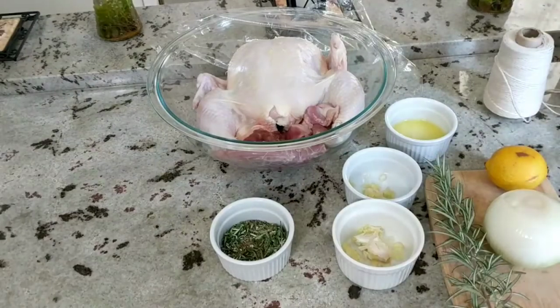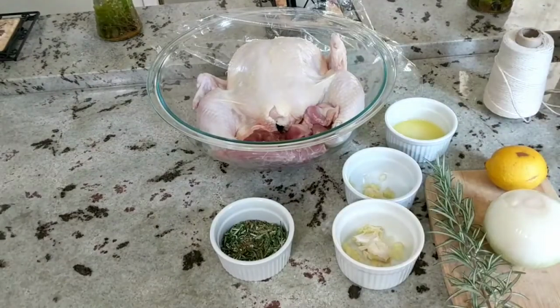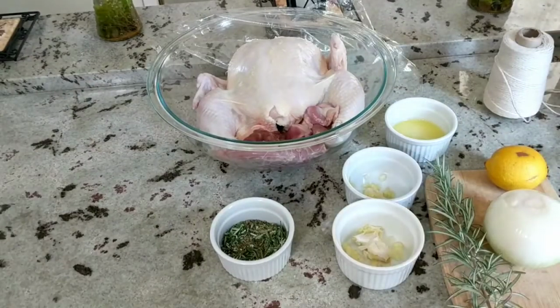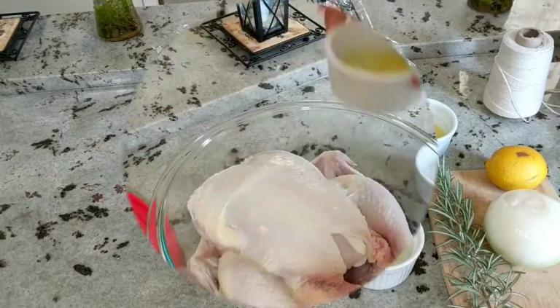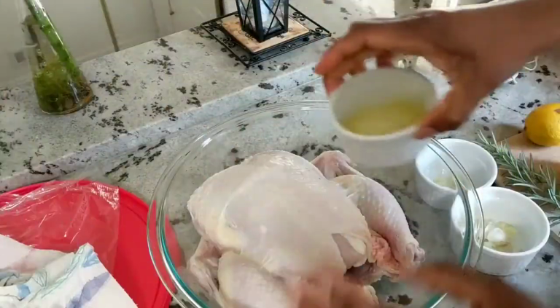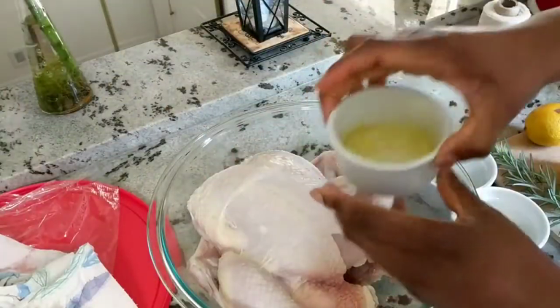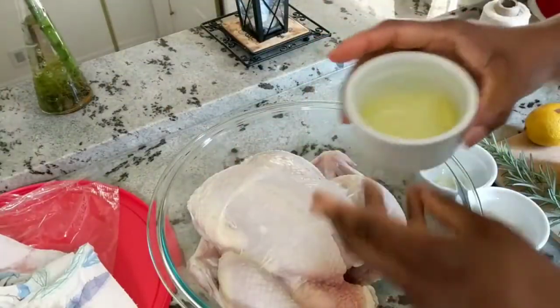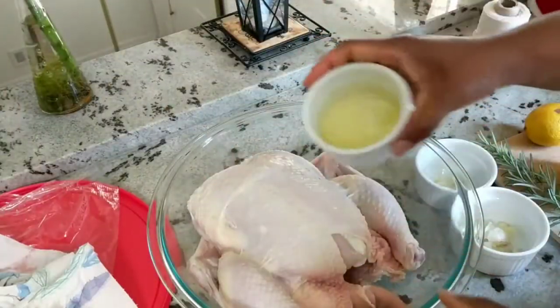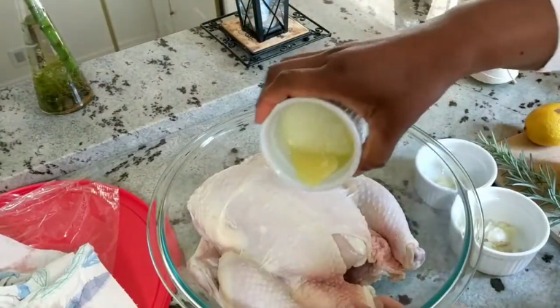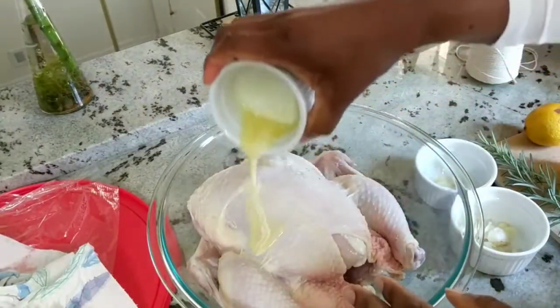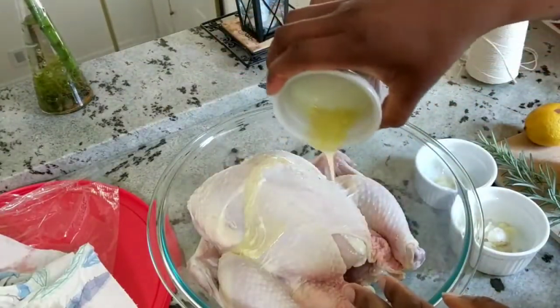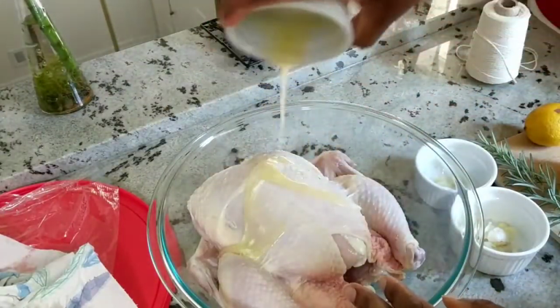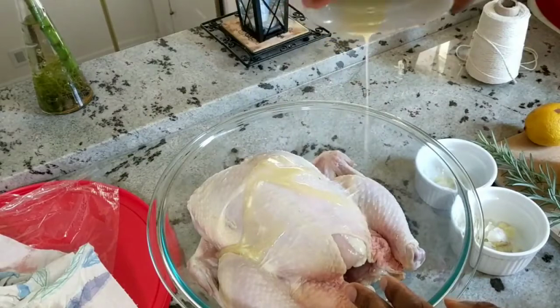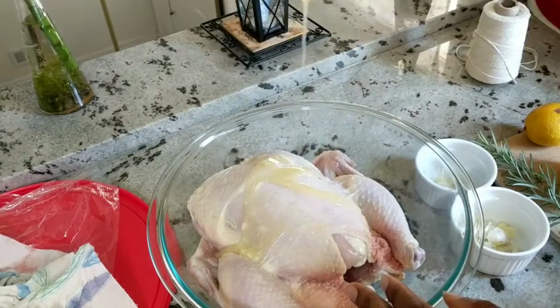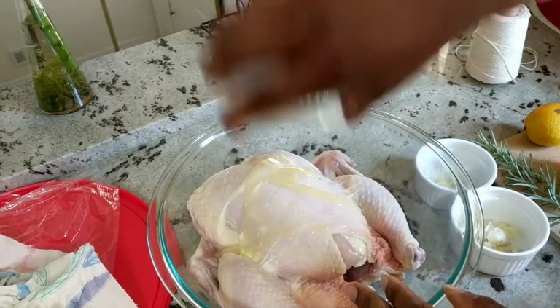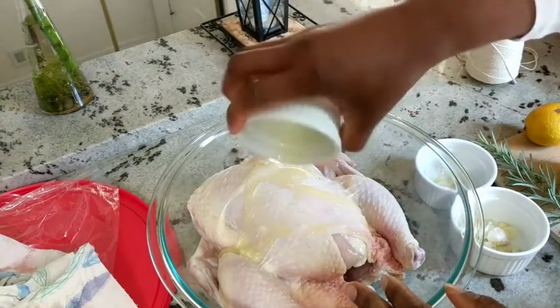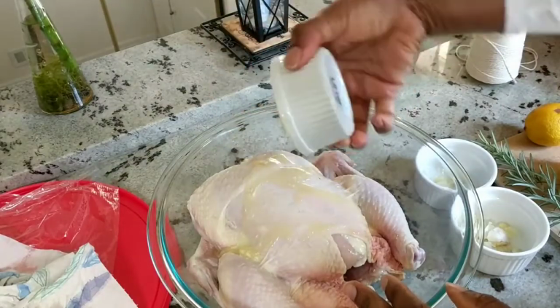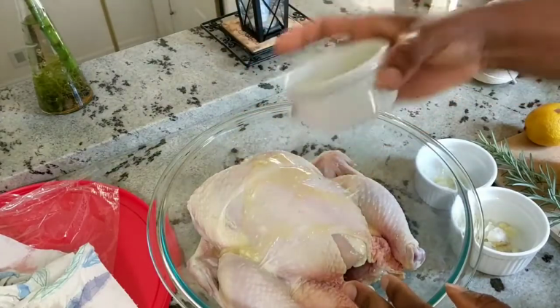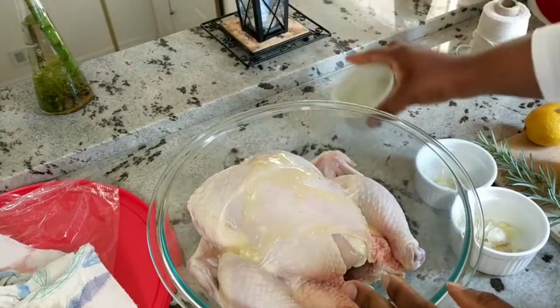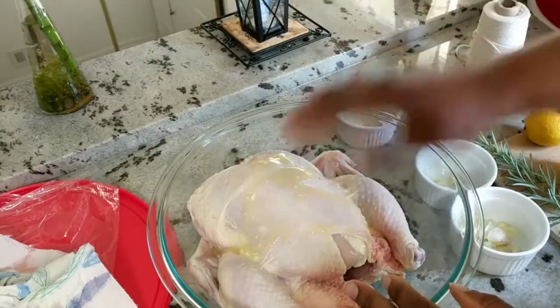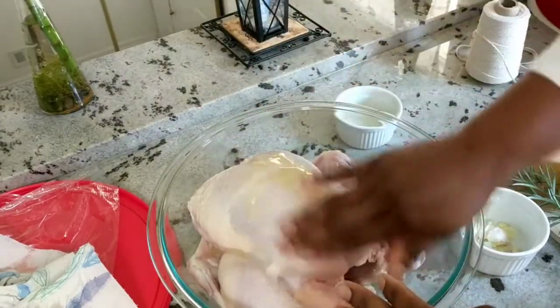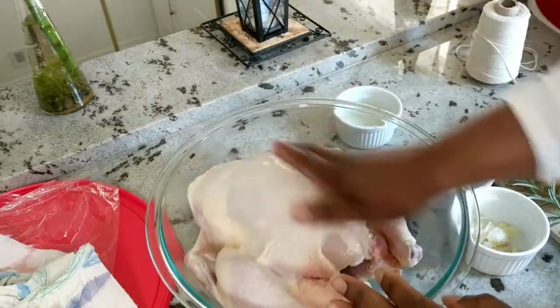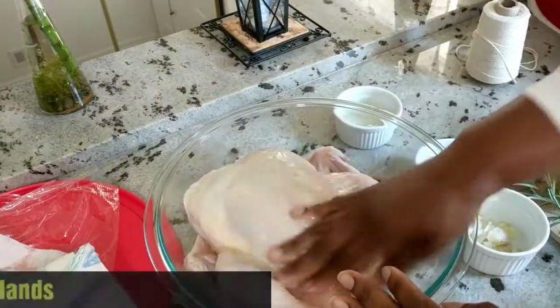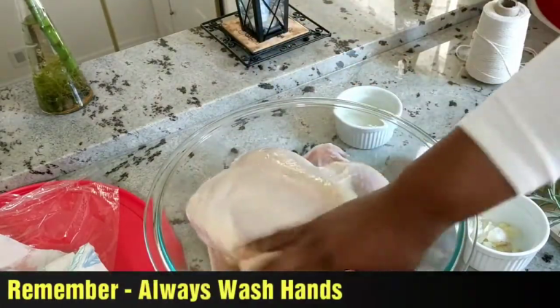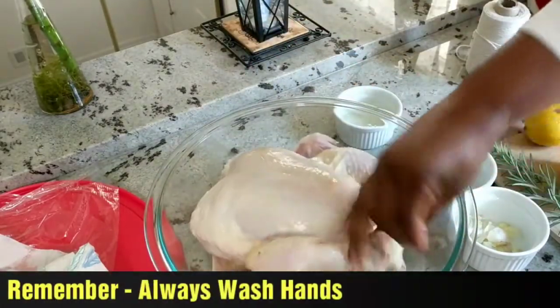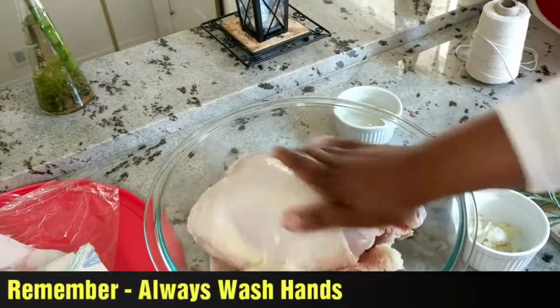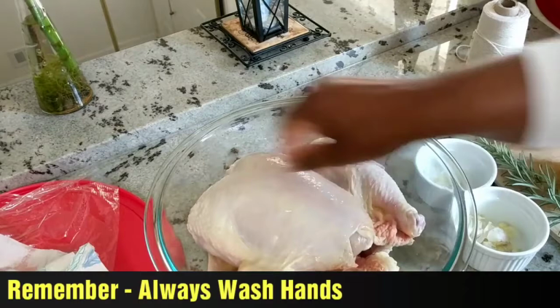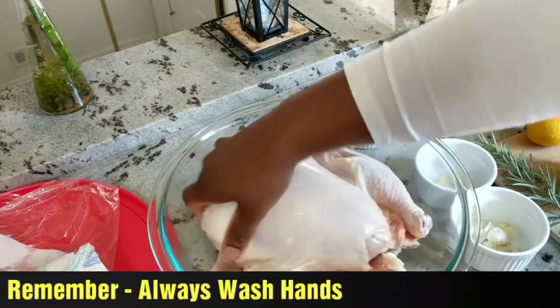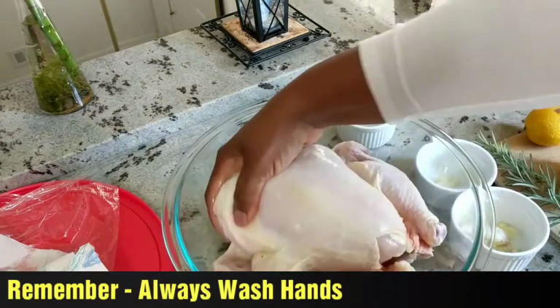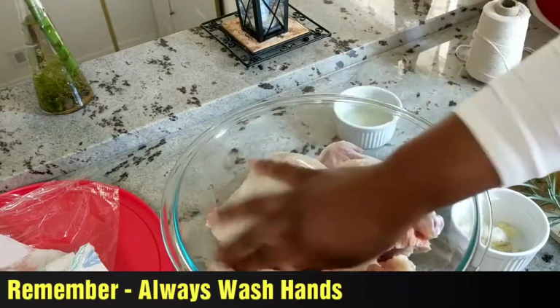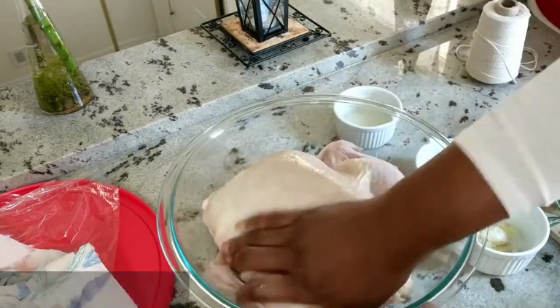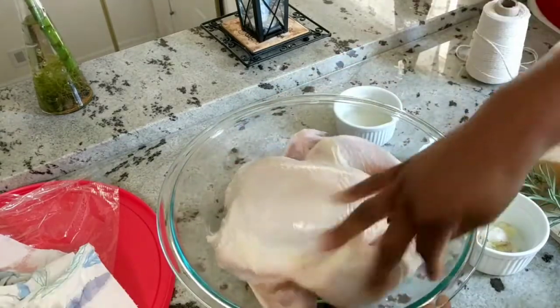If you want to tie up your chicken, there's the kitchen twine I'm going to be using — you can definitely skip that. So I'm going to start by pouring my melted butter onto my chicken and get my hands in there to rub down the chicken with the butter, front and back and on the inside.